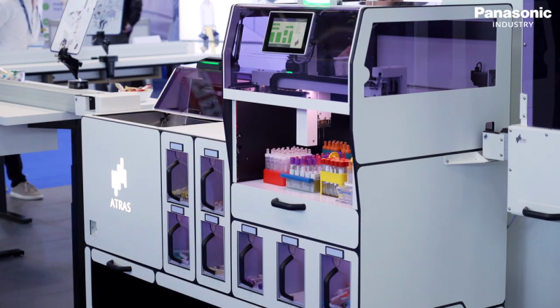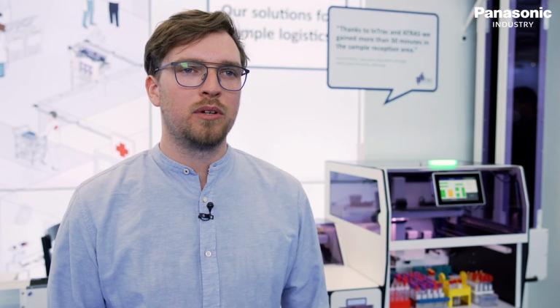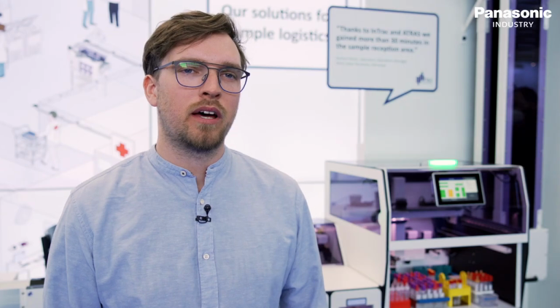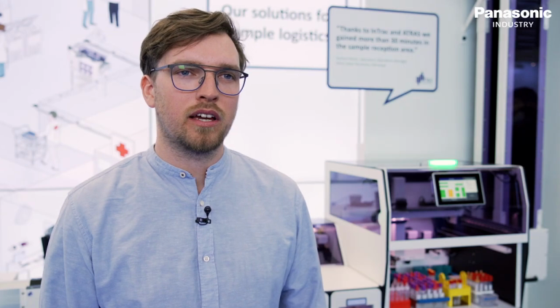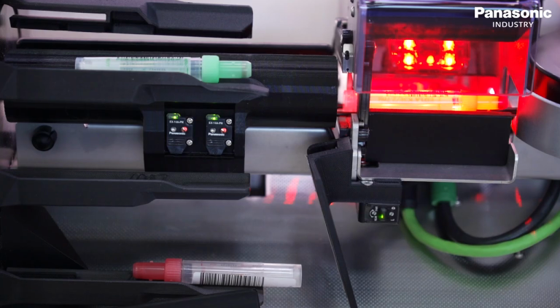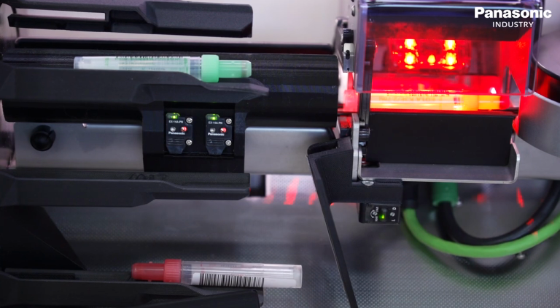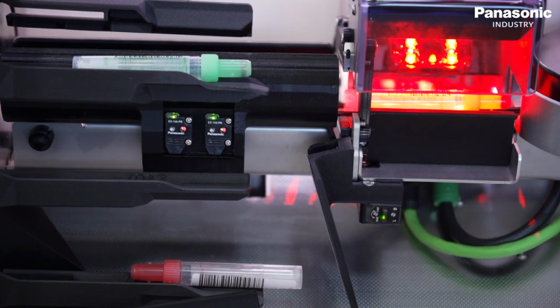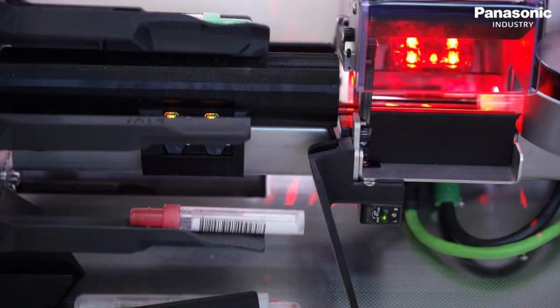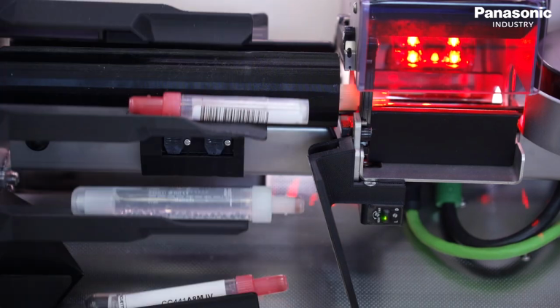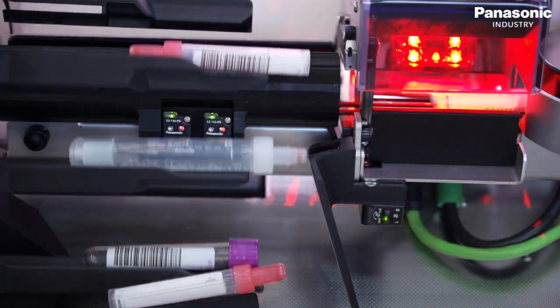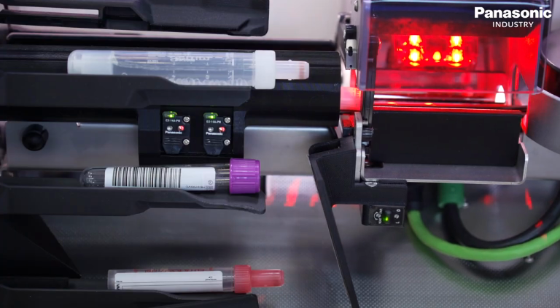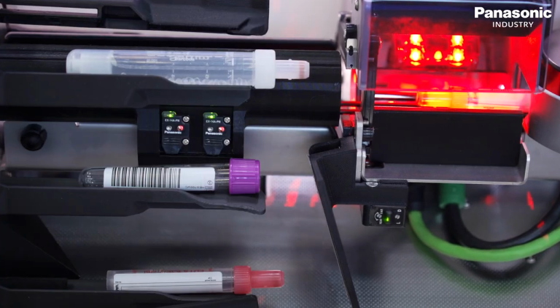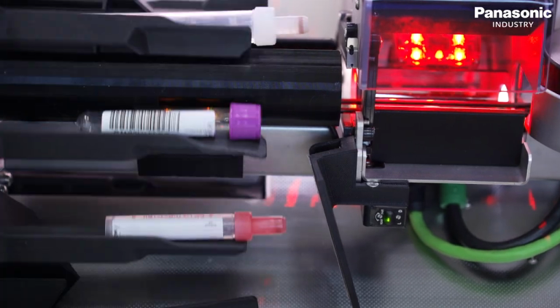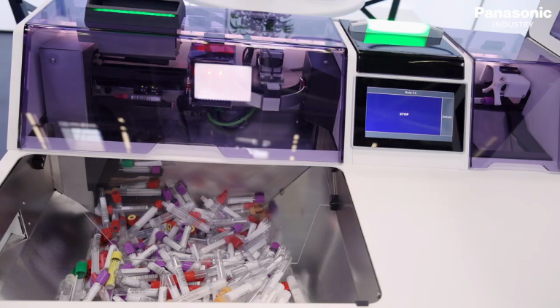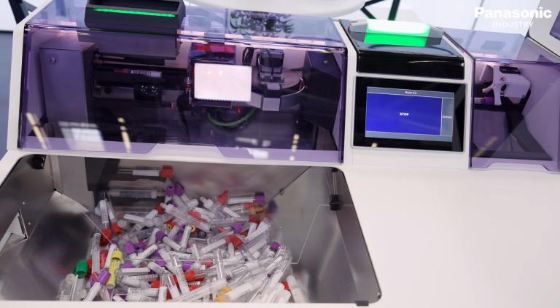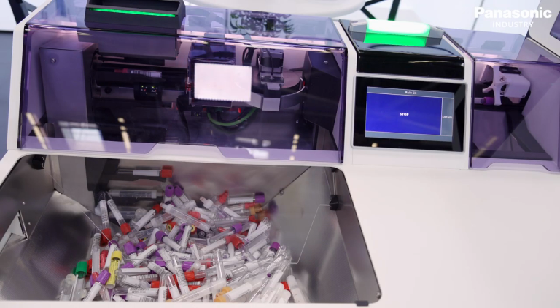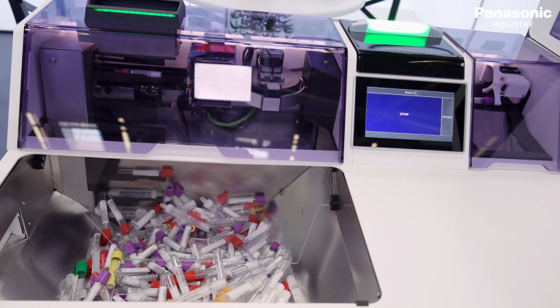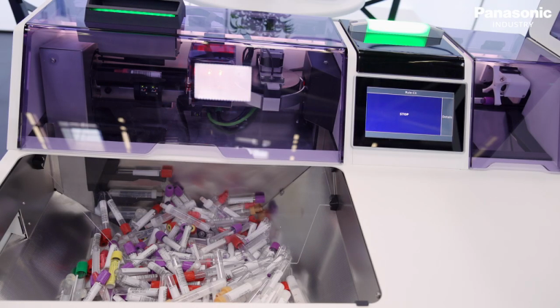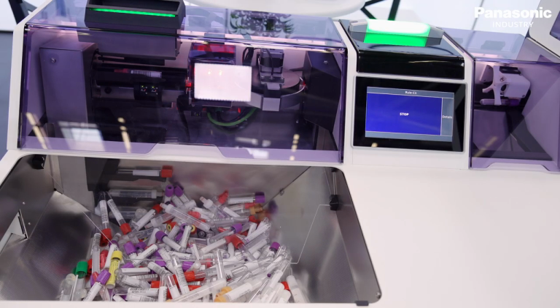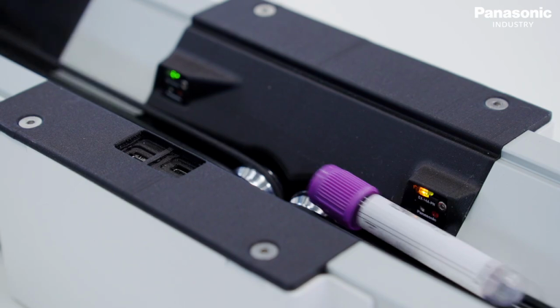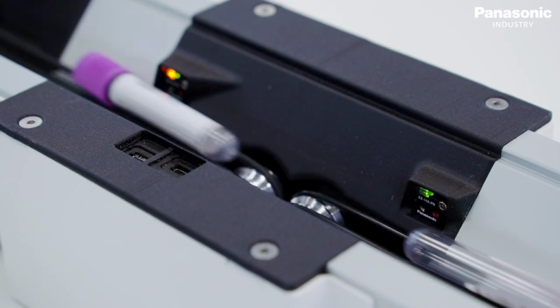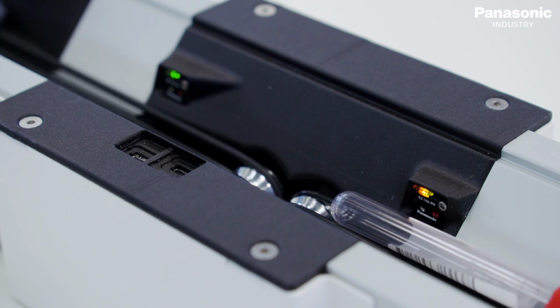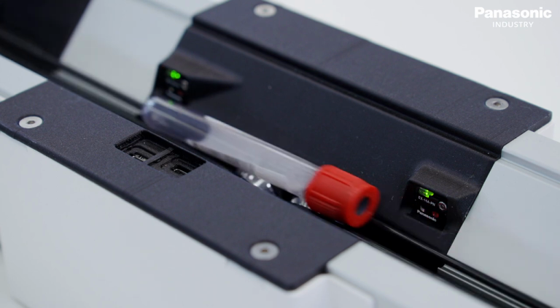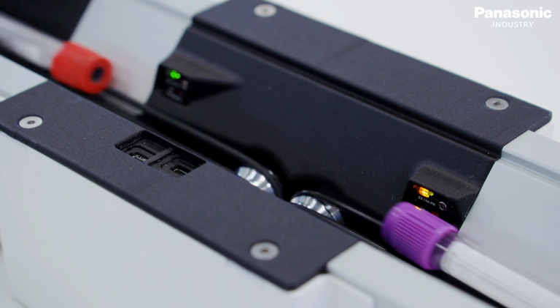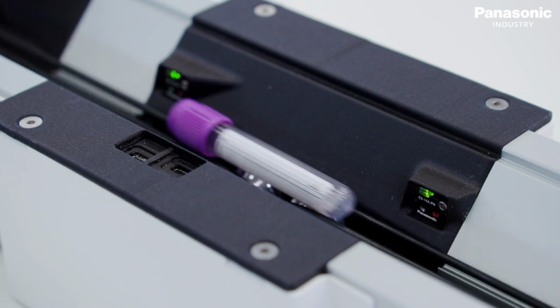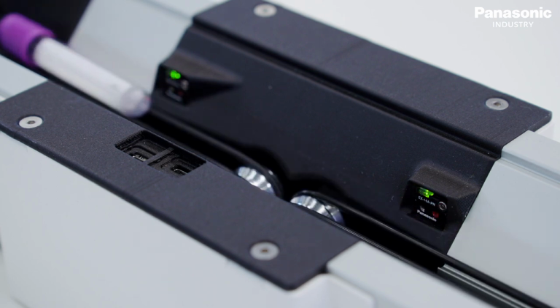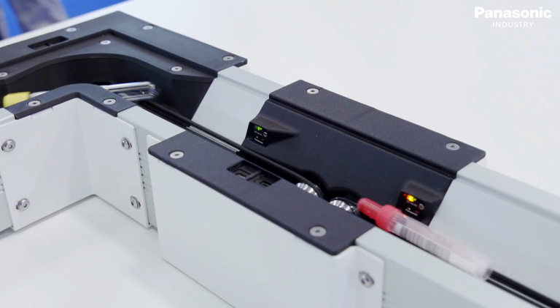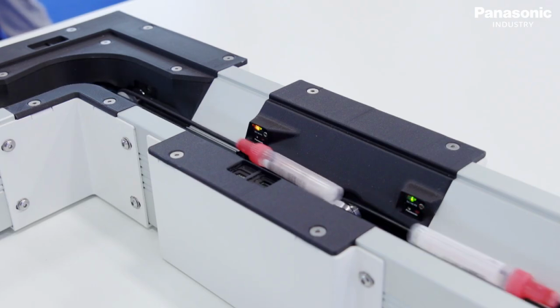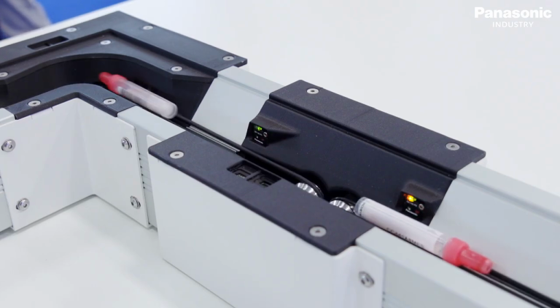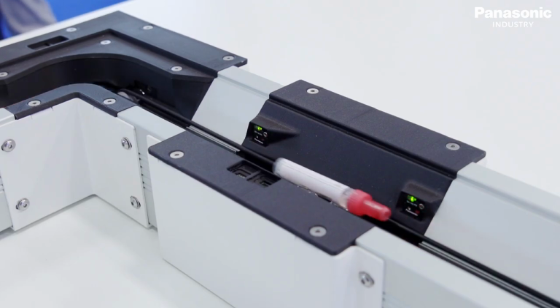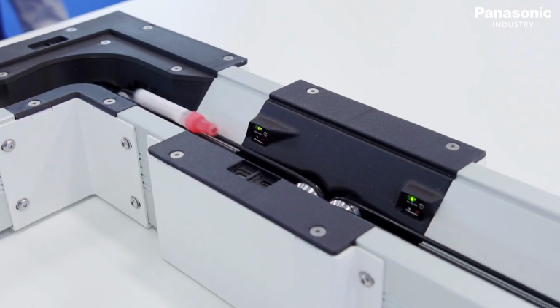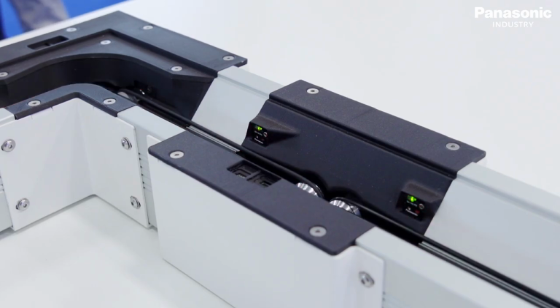We use the Panasonic EX14 because it's quite small and reliable. We can use it in many different positions in our machines, and it has proven to be very reliable.